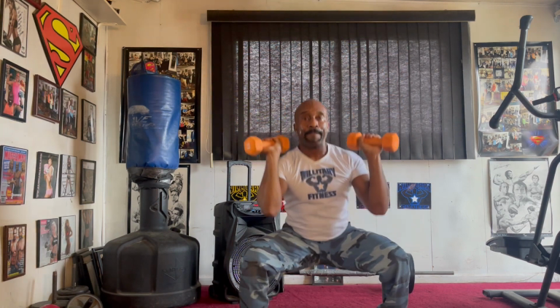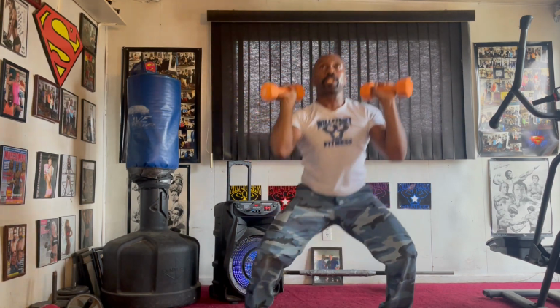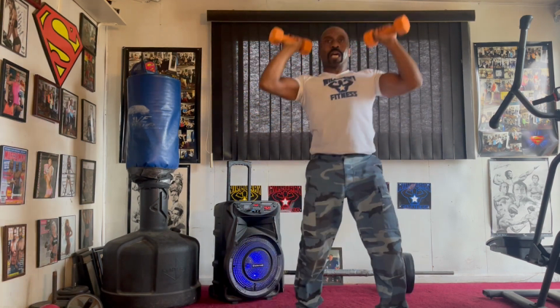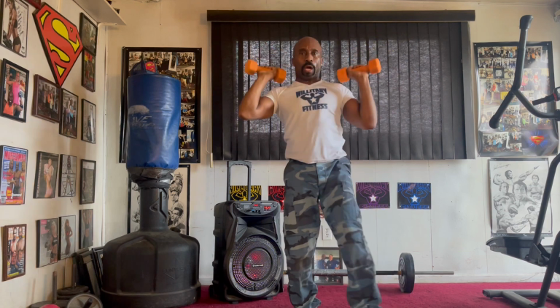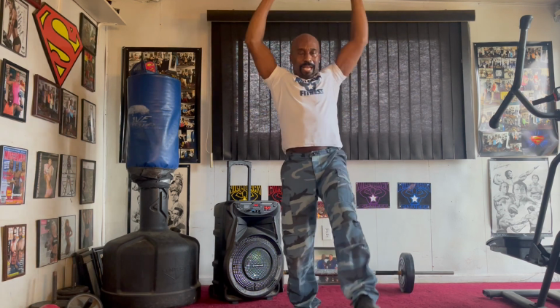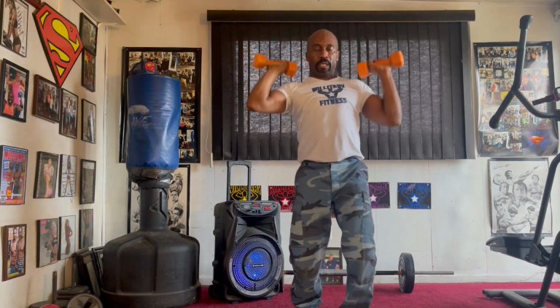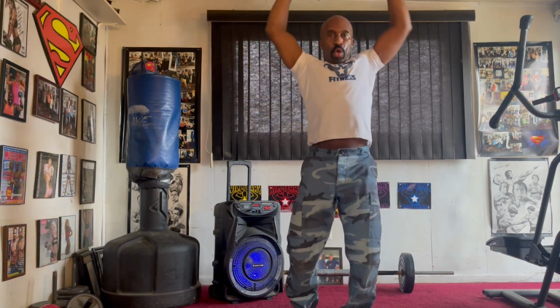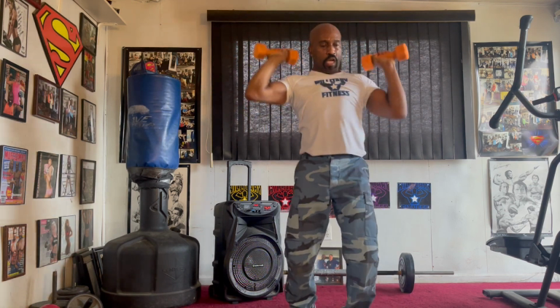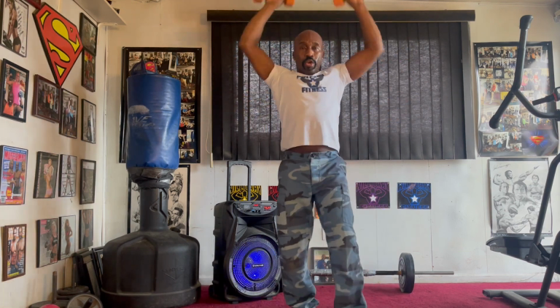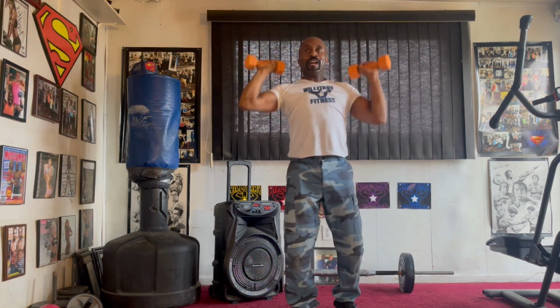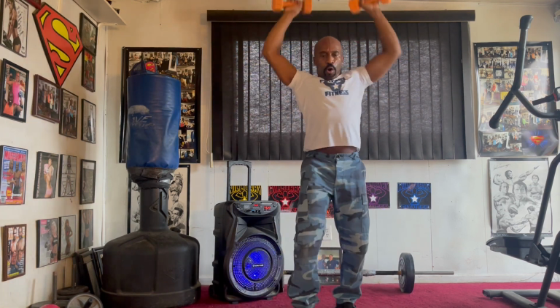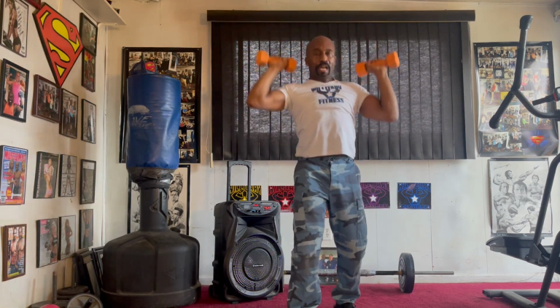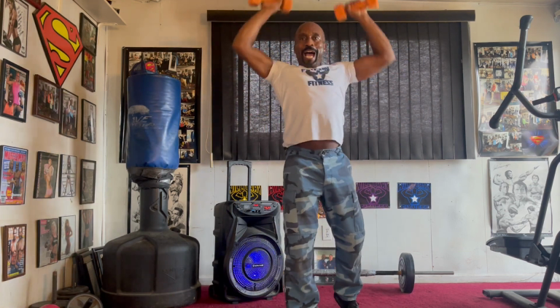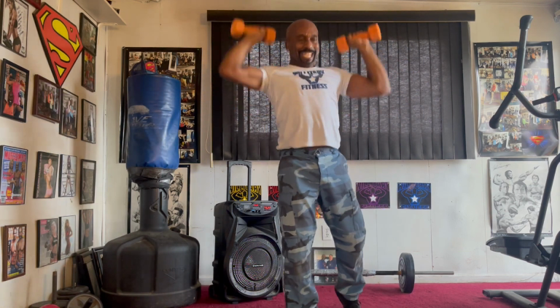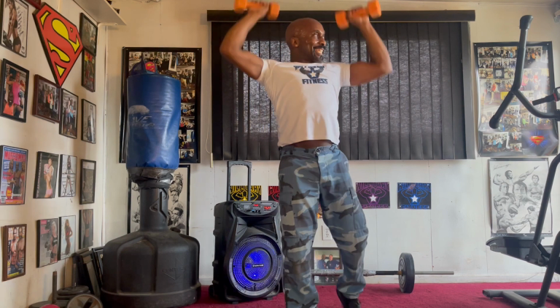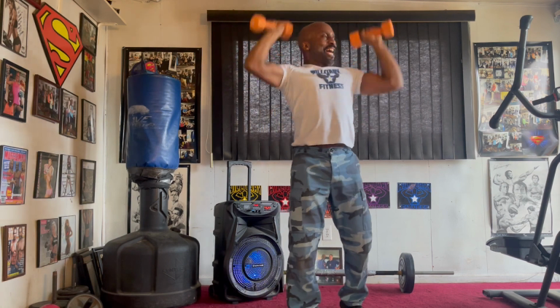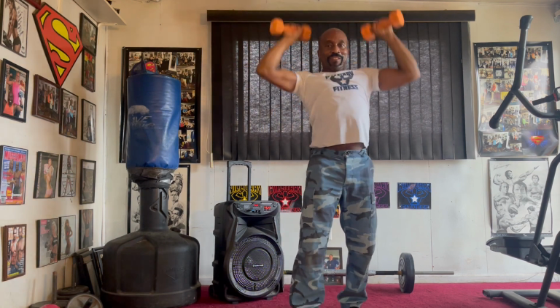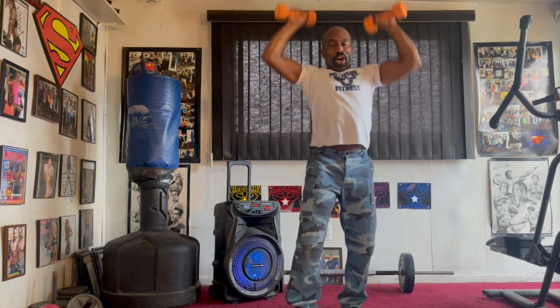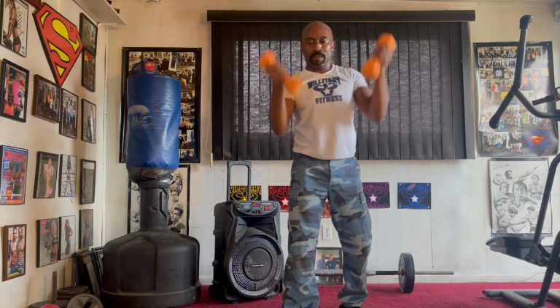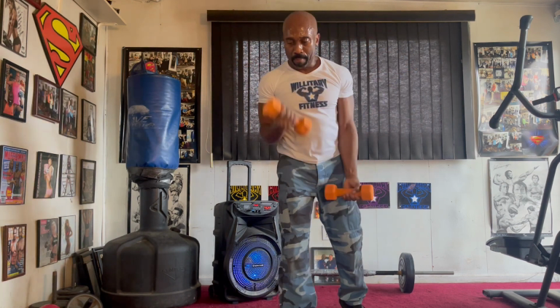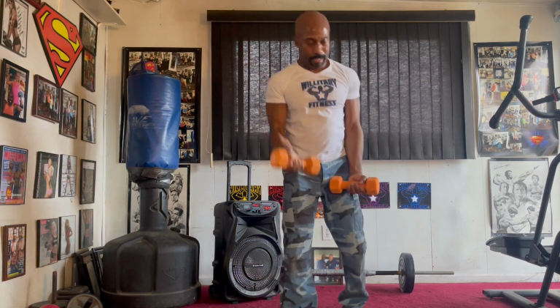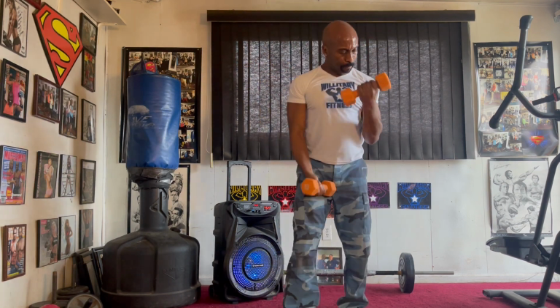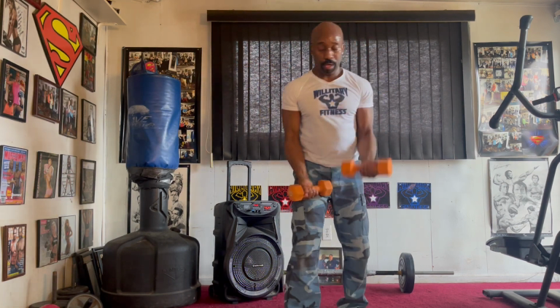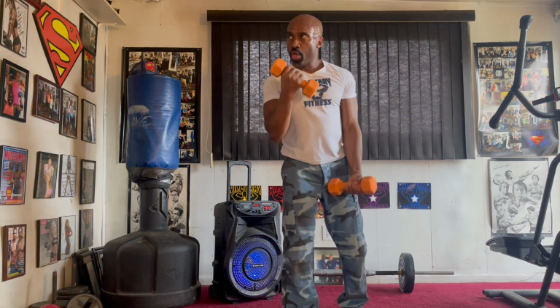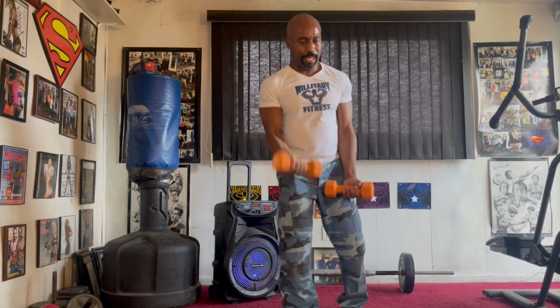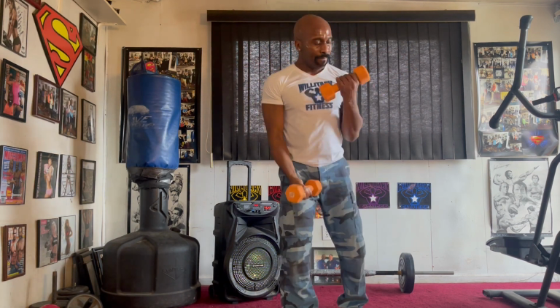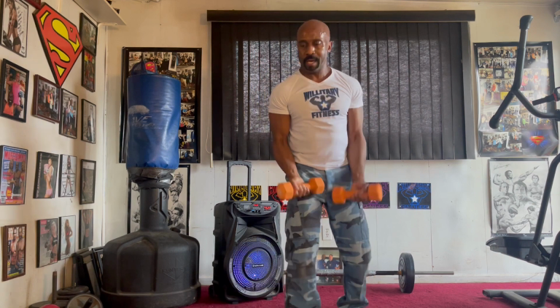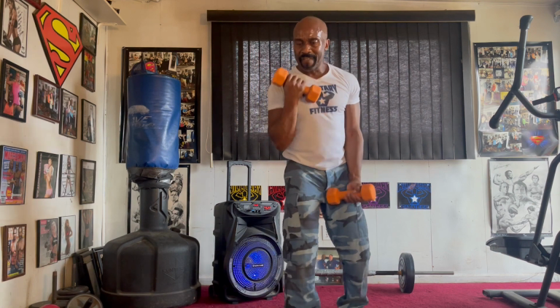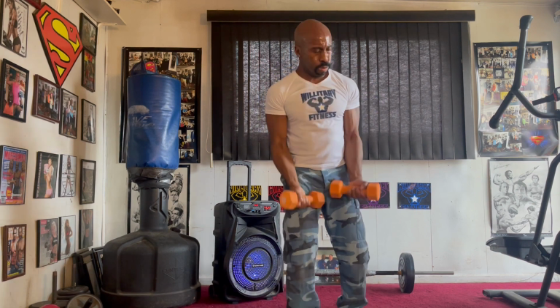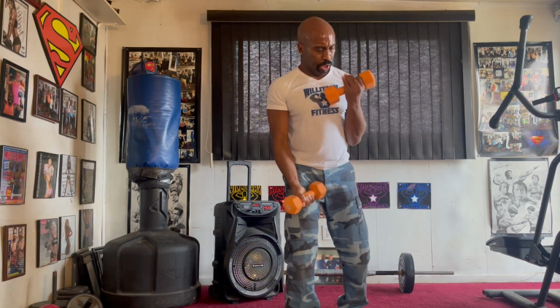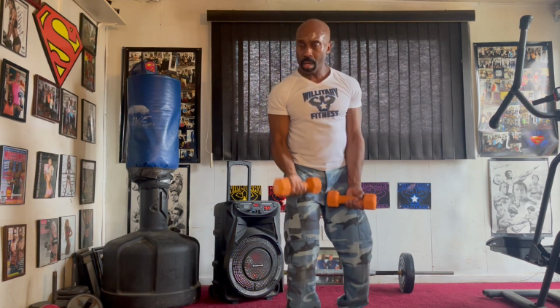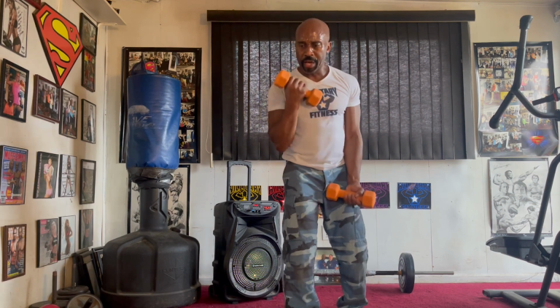Back to the top. Last round. Pump it in. Two, three, four, five, six, seven. Alternate them curls. Pump it in. One, two, three, four, five, six, seven.